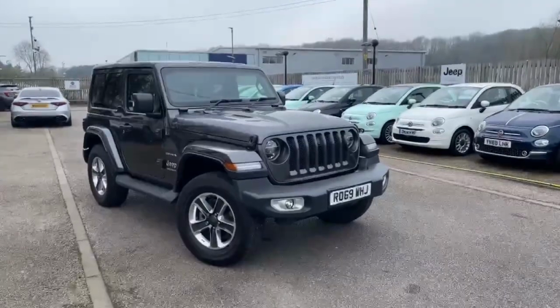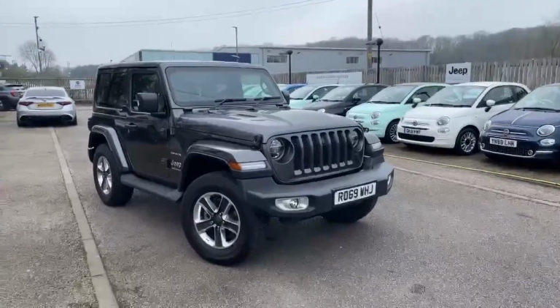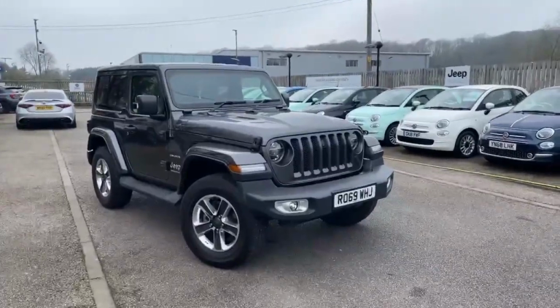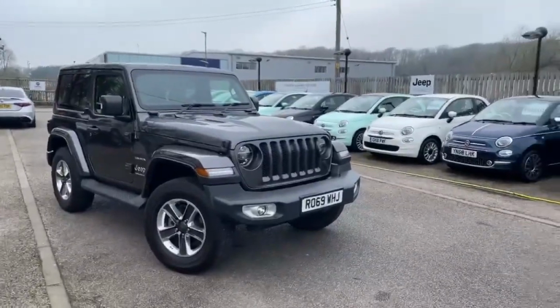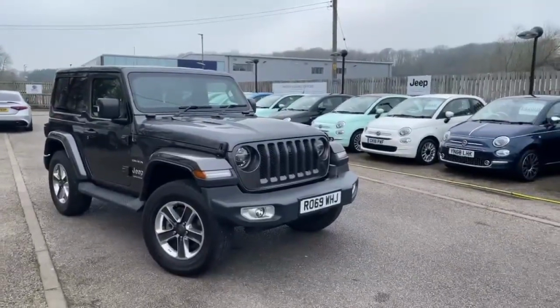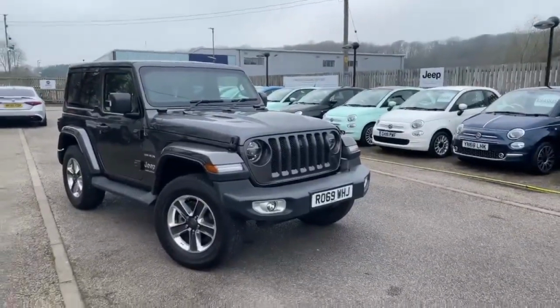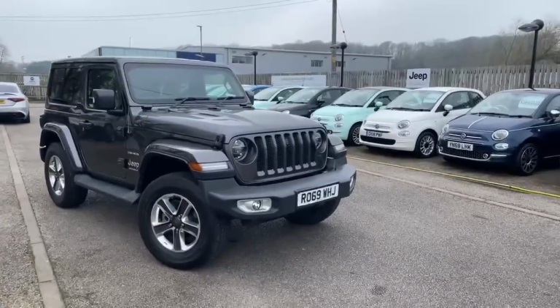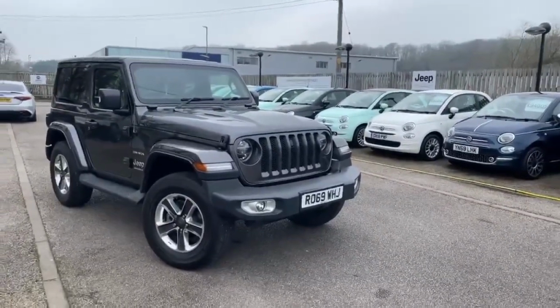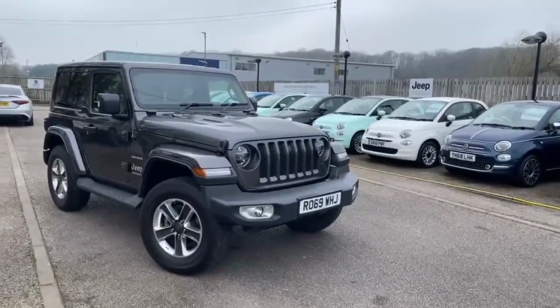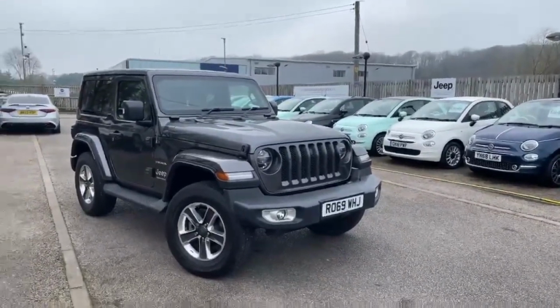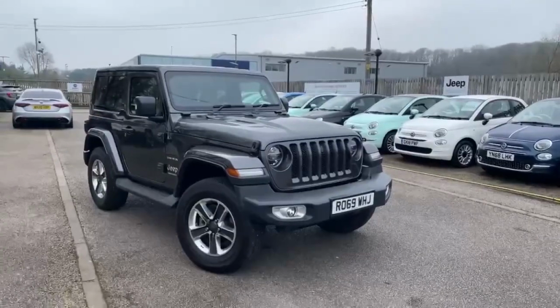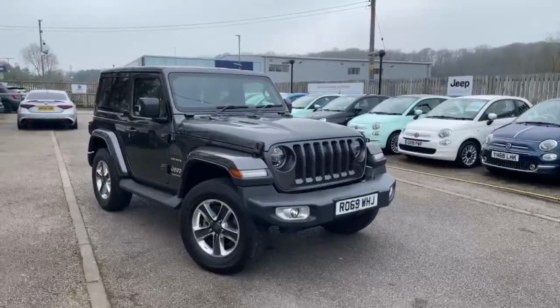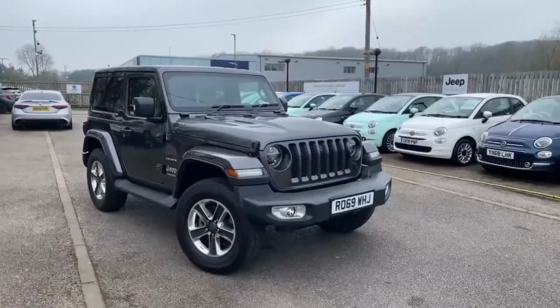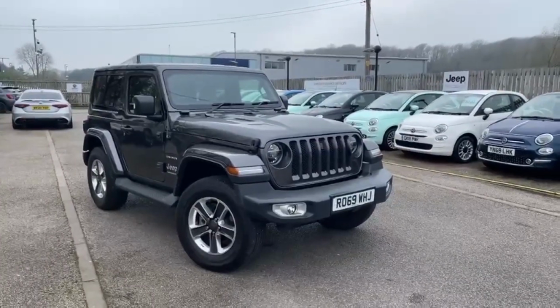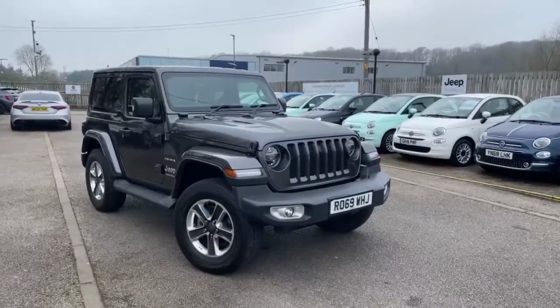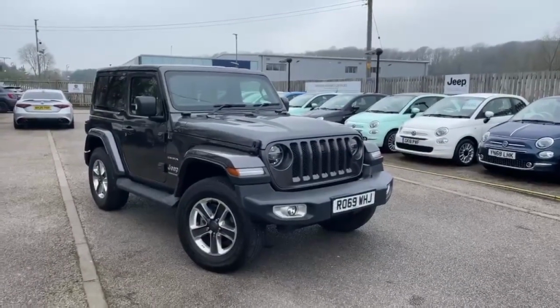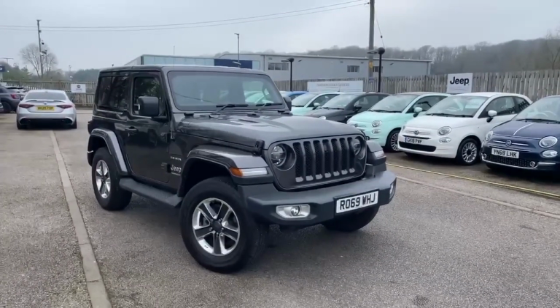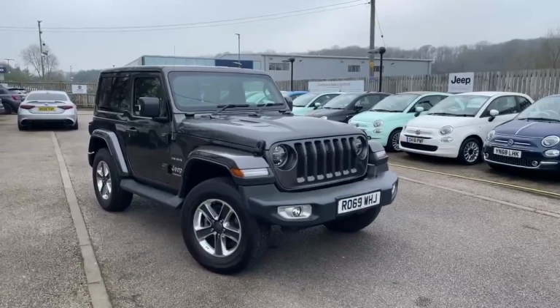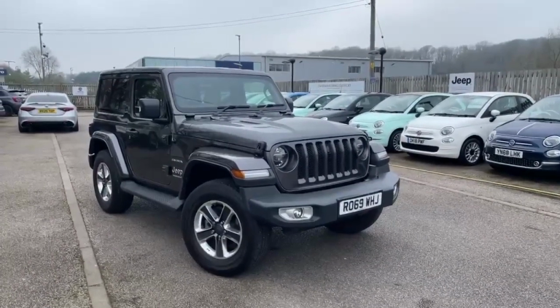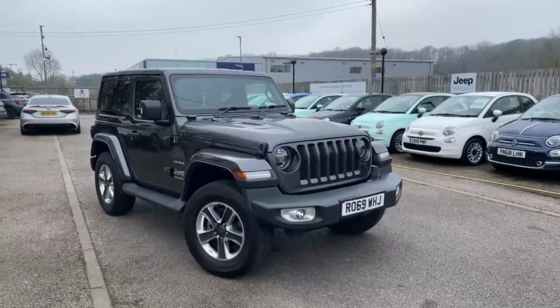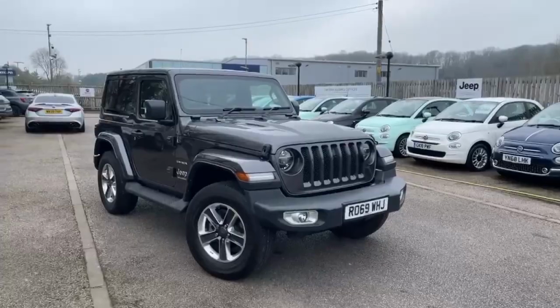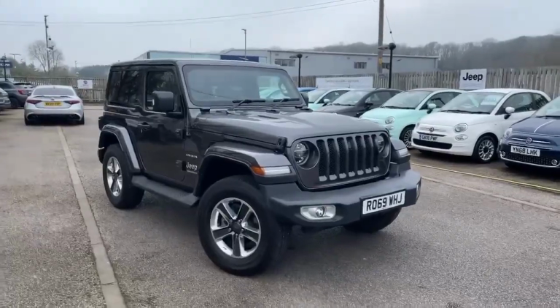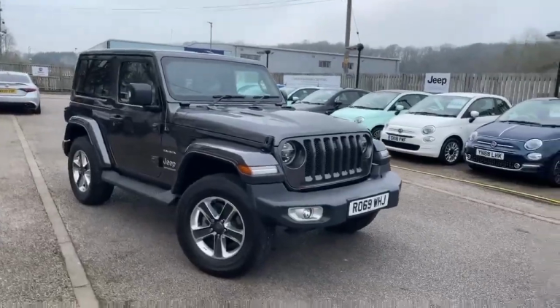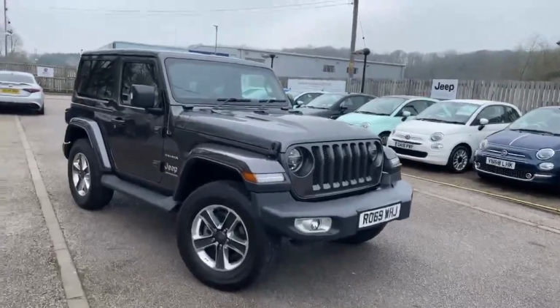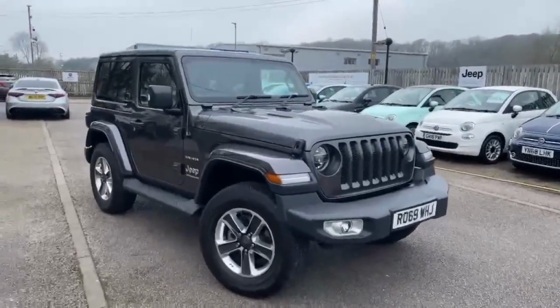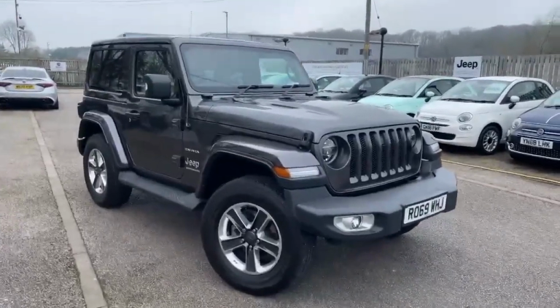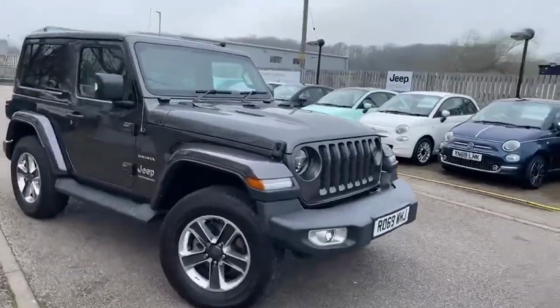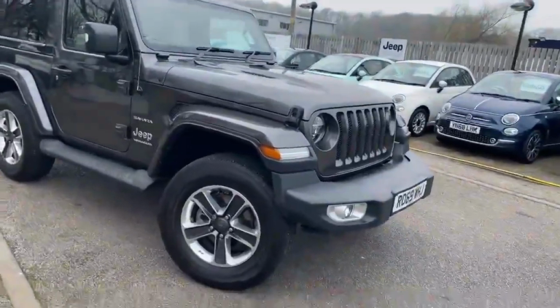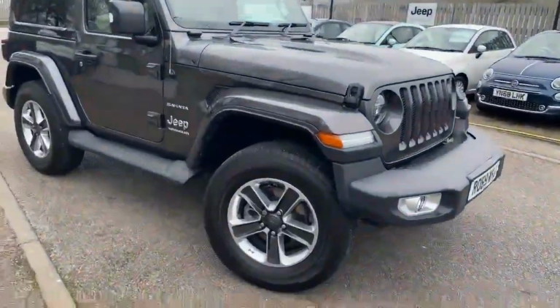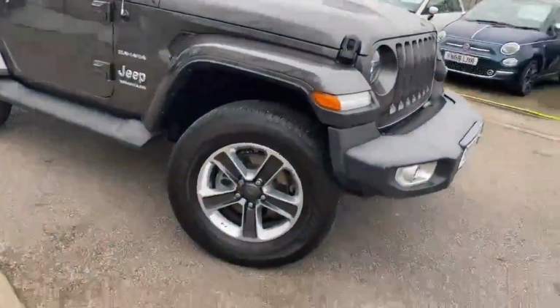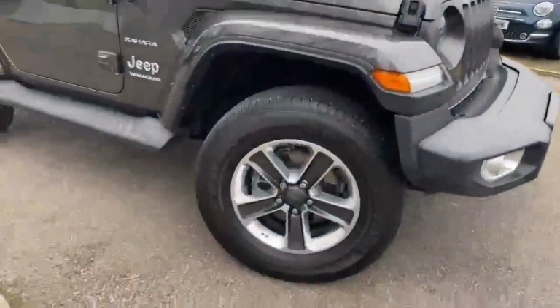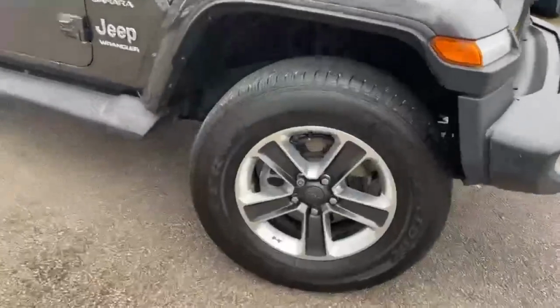Hi, this is Nick from Lipscomb Jeep. I'm just going to show you around the 69 plate Jeep Wrangler Sahara edition. It's finished in granite crystal, which is a dark metallic gray.